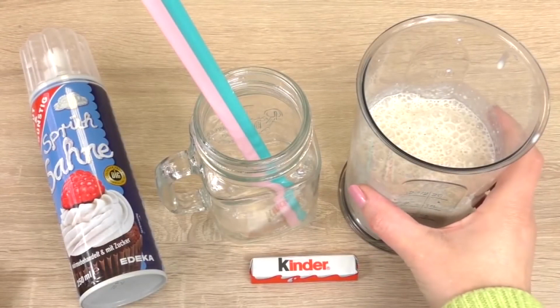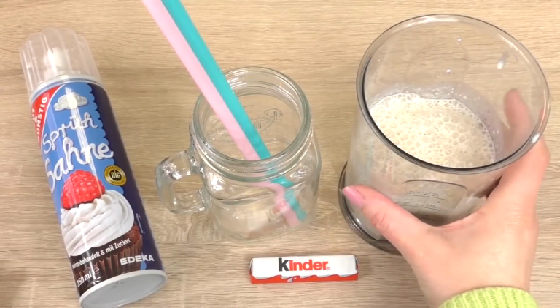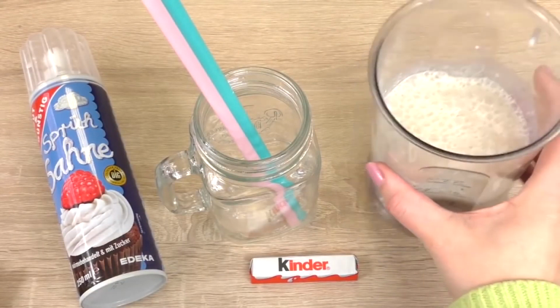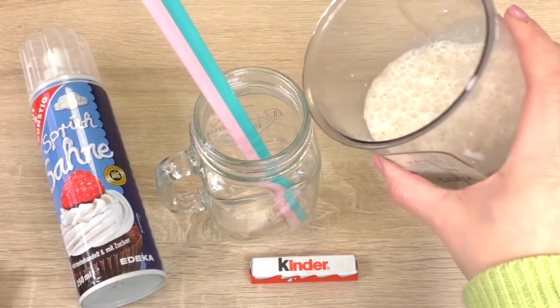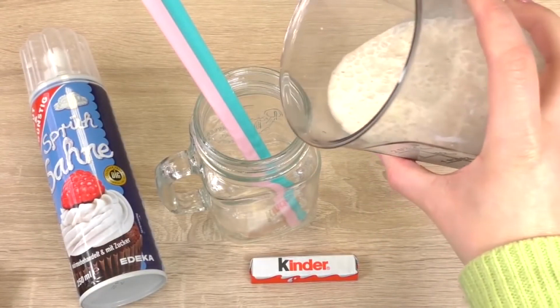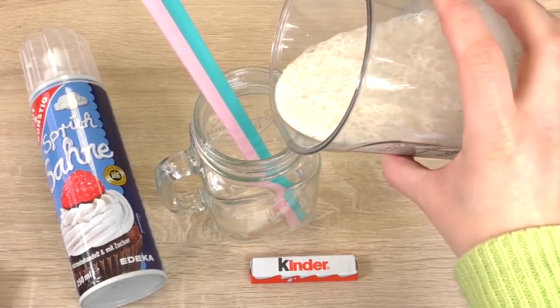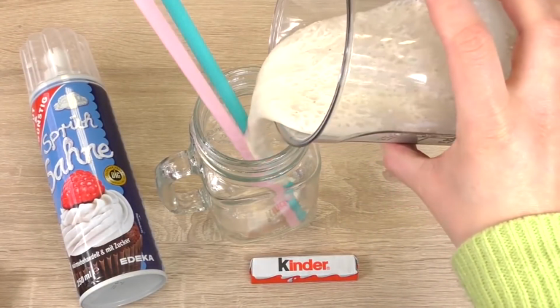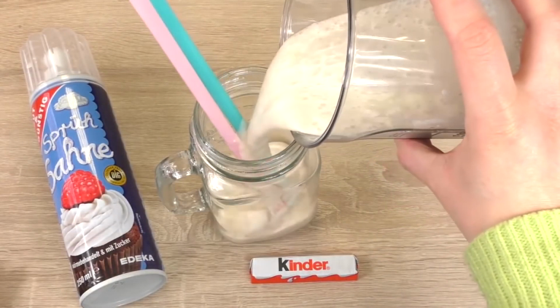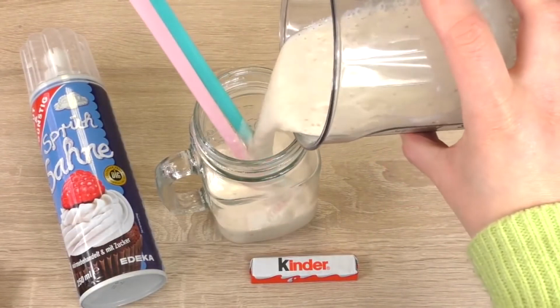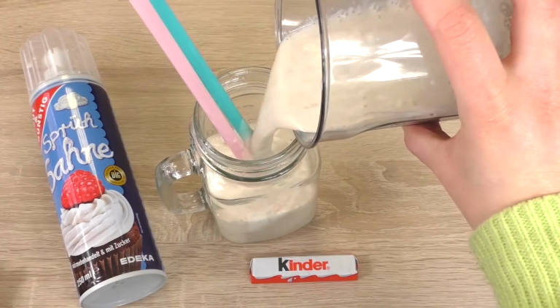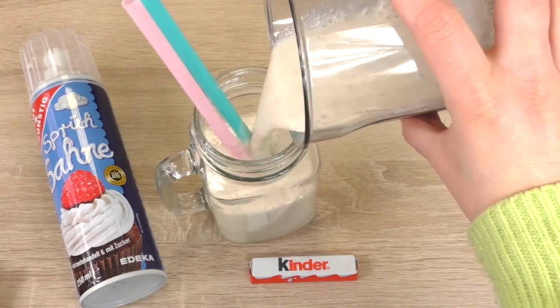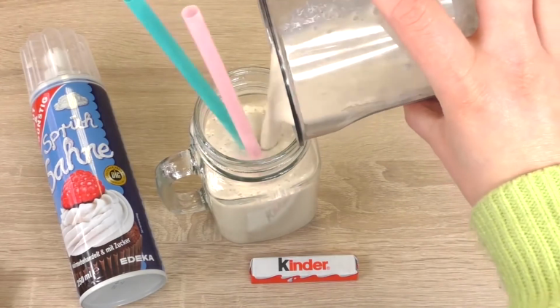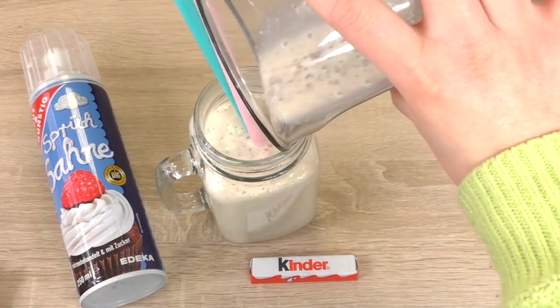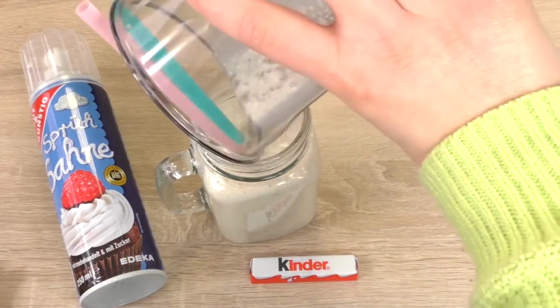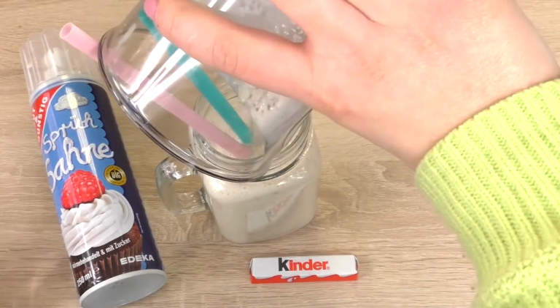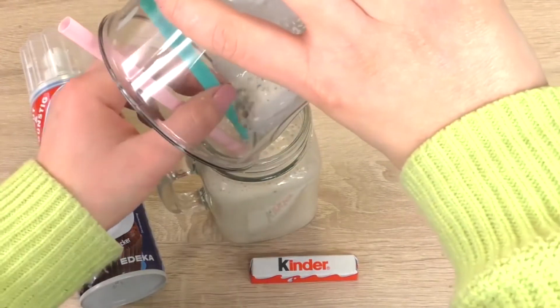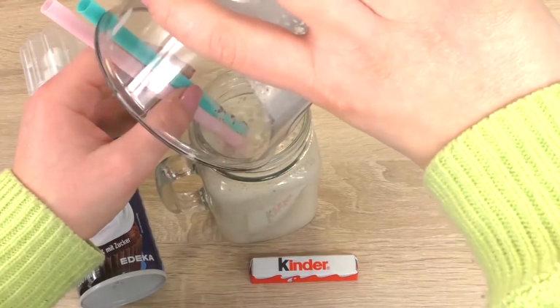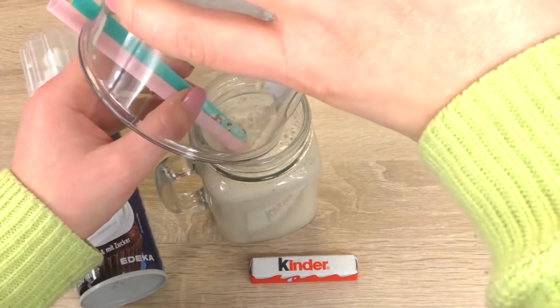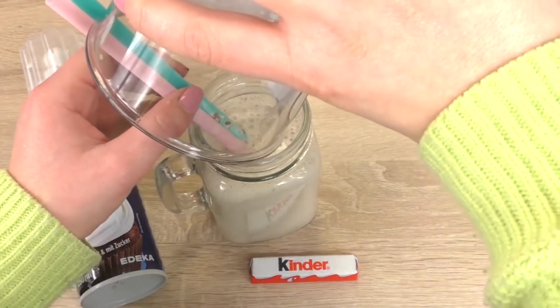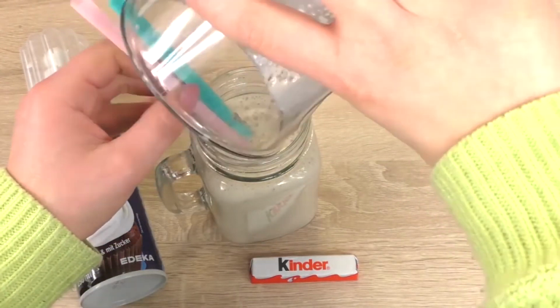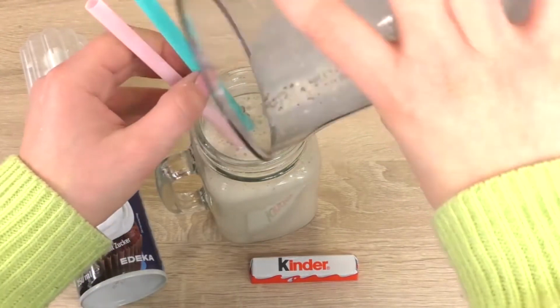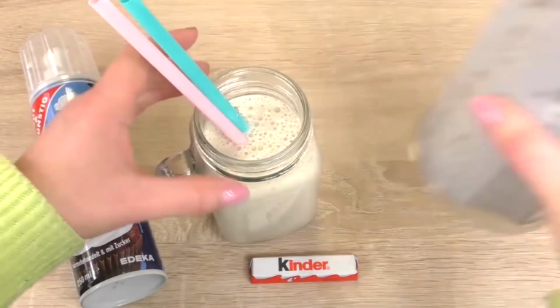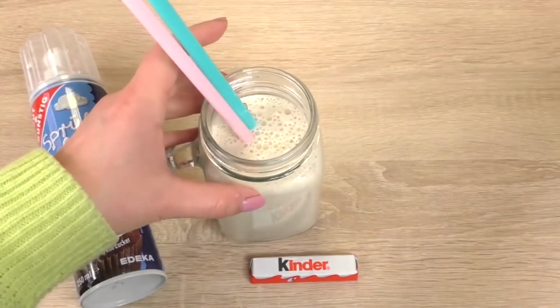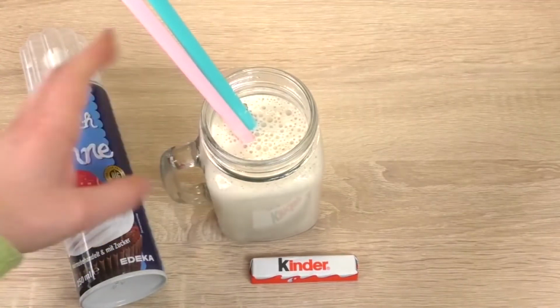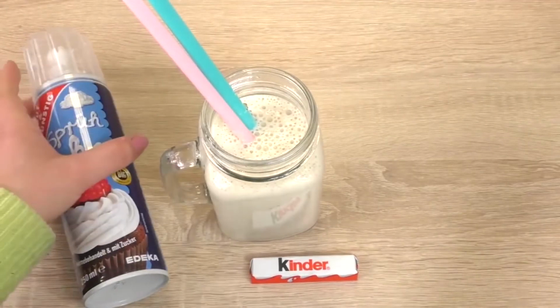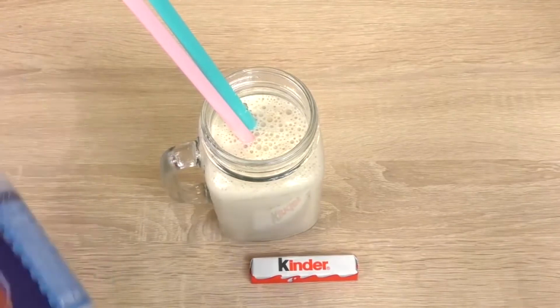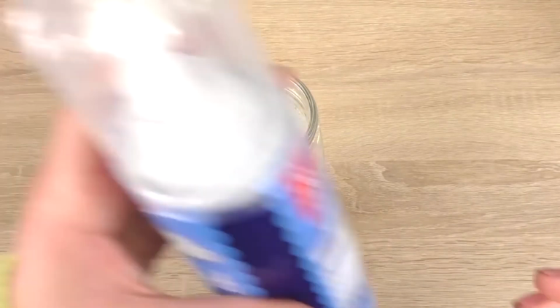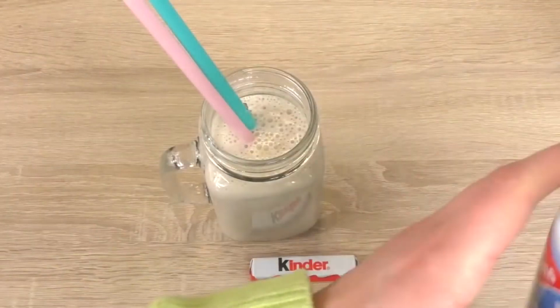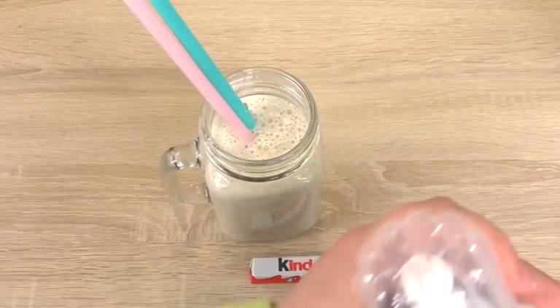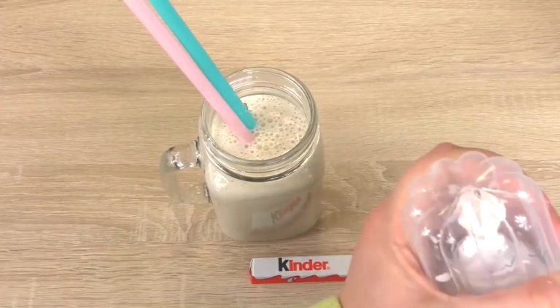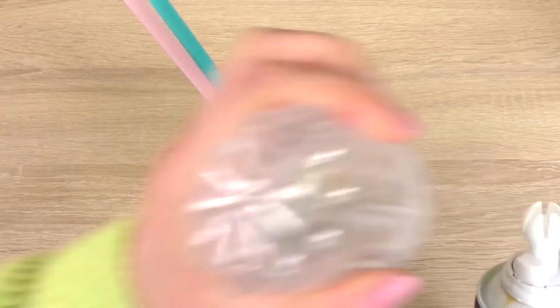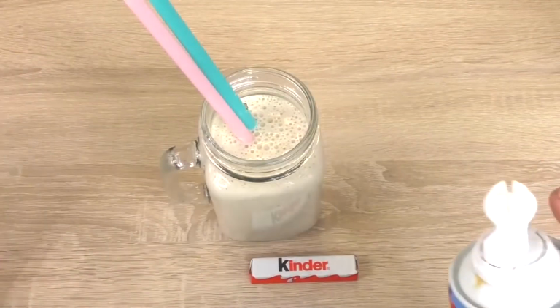Pour it in a glass, then add a bit of whipped cream and the Kinder bar on top.